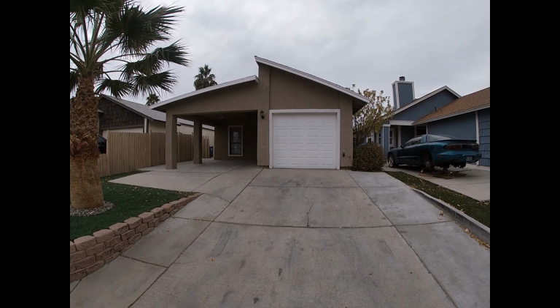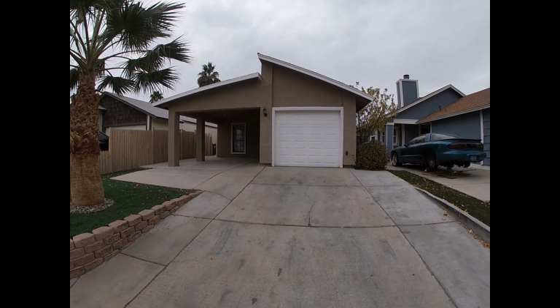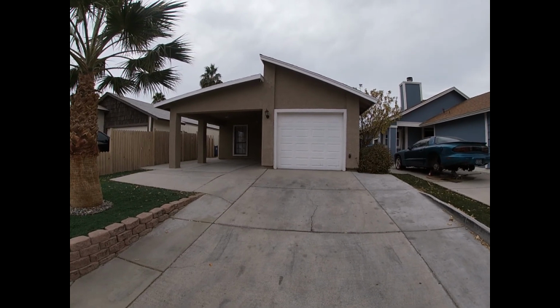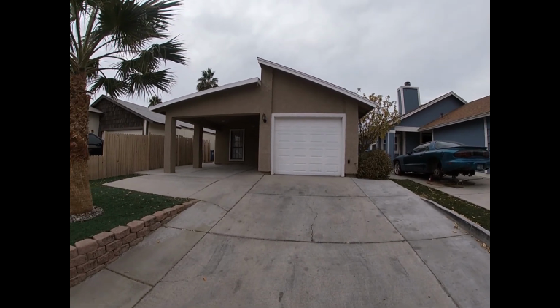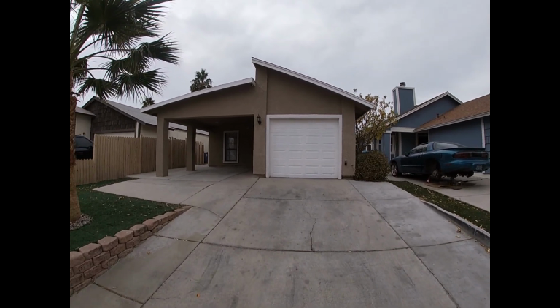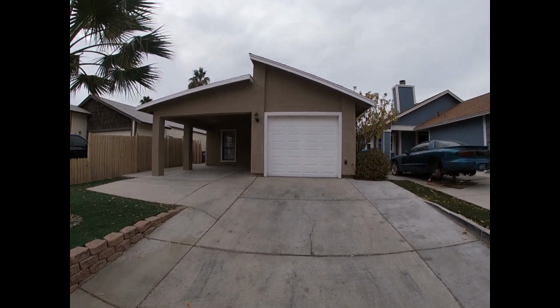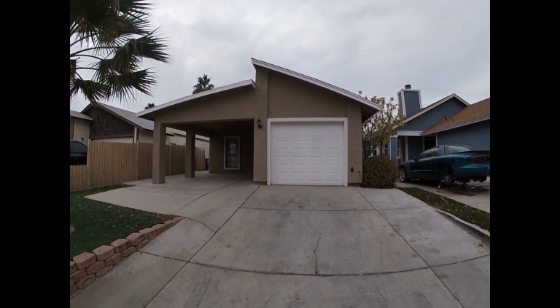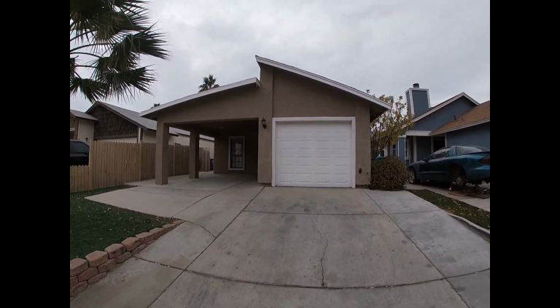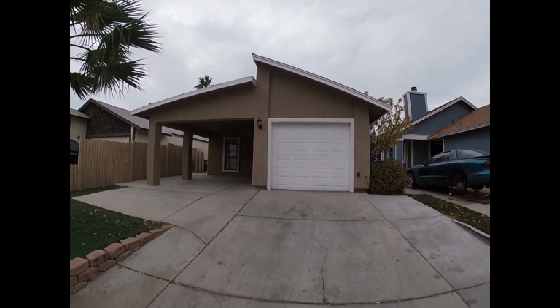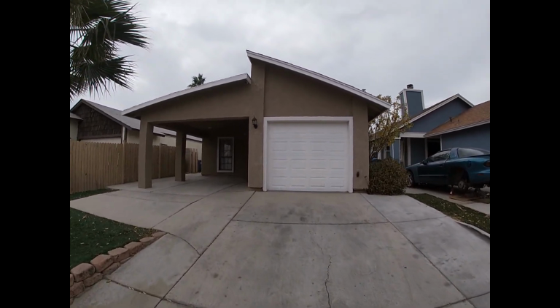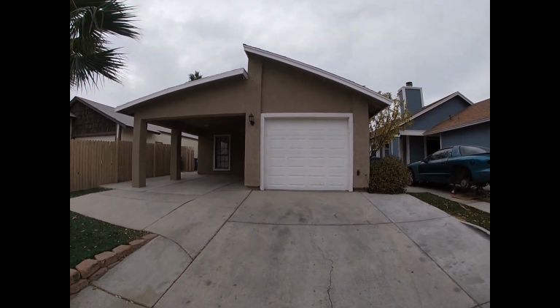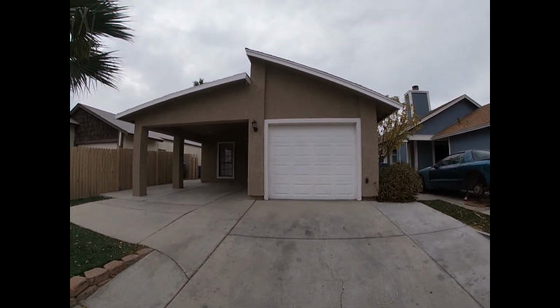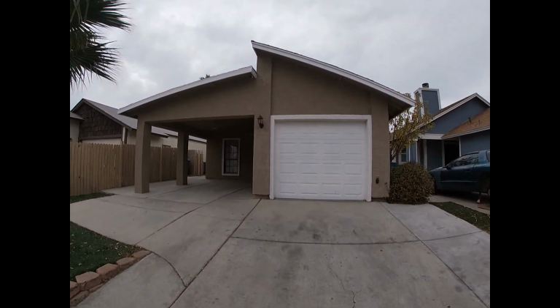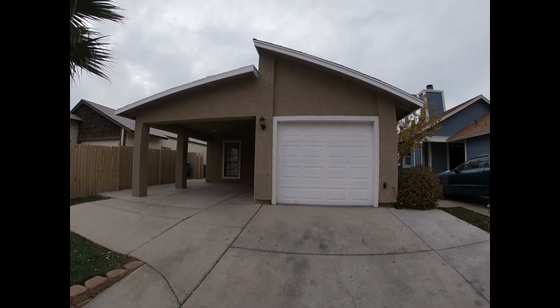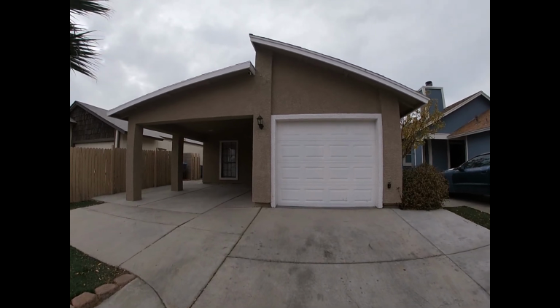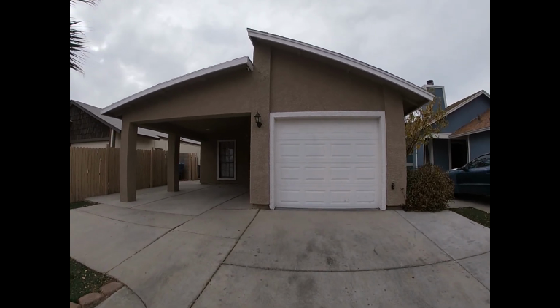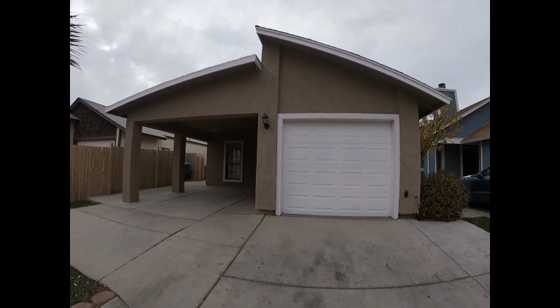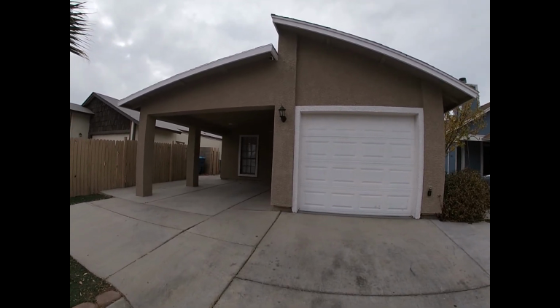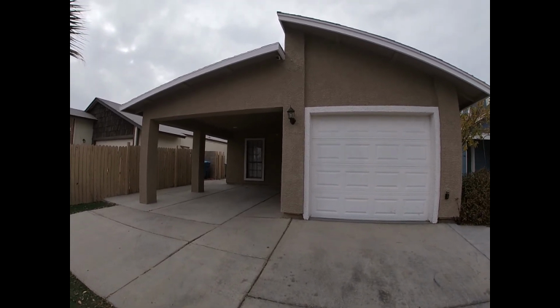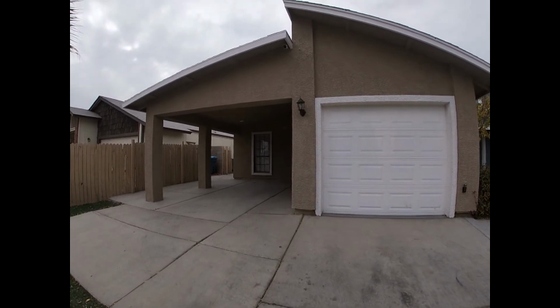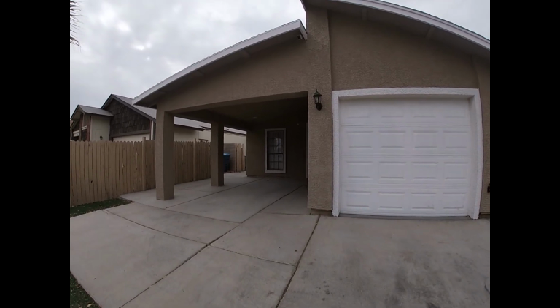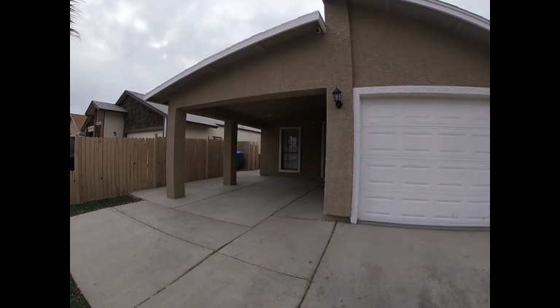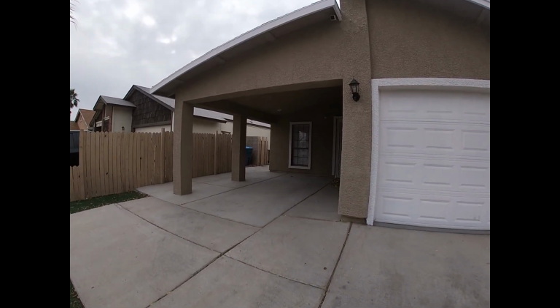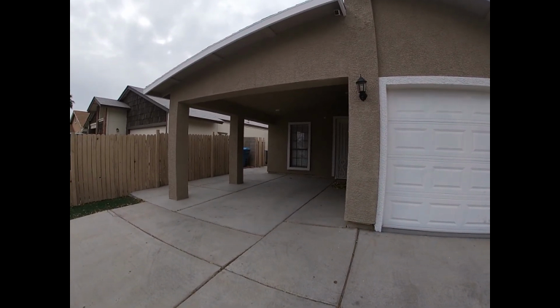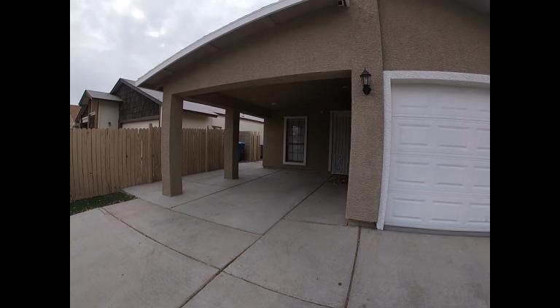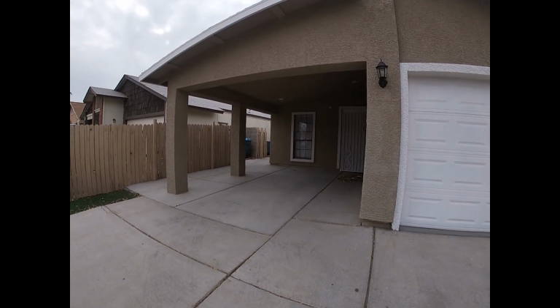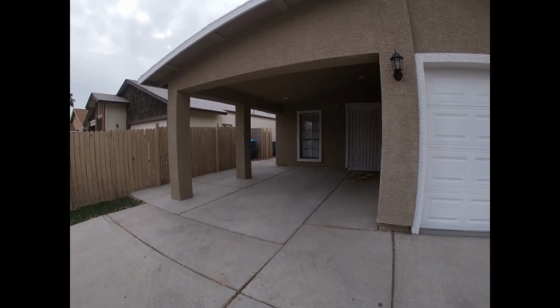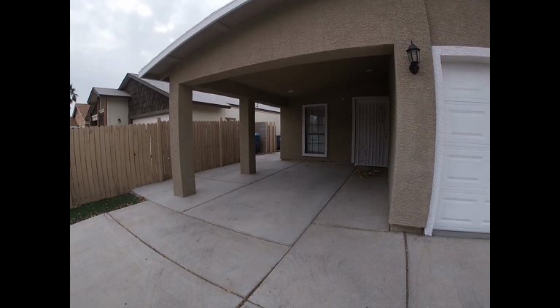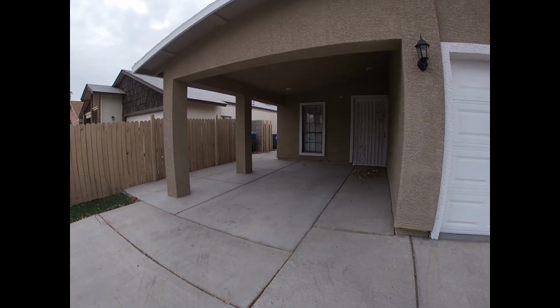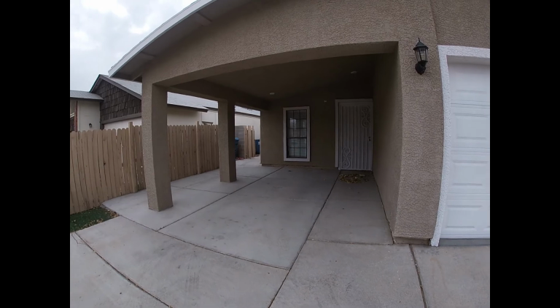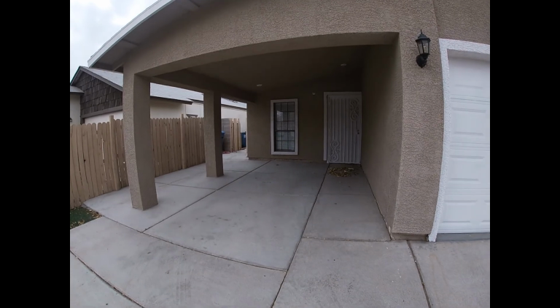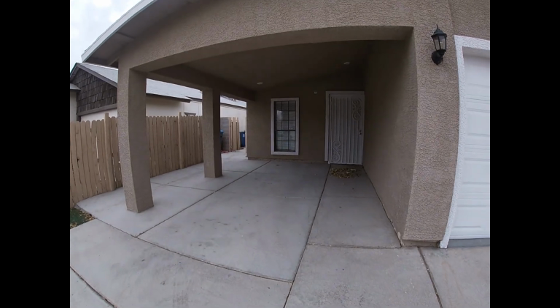Here is the walkthrough for 127 North Christie Lane. We'll do the exterior first.